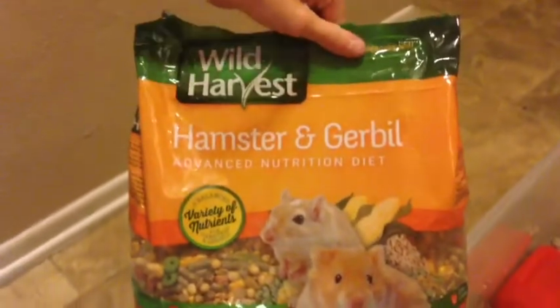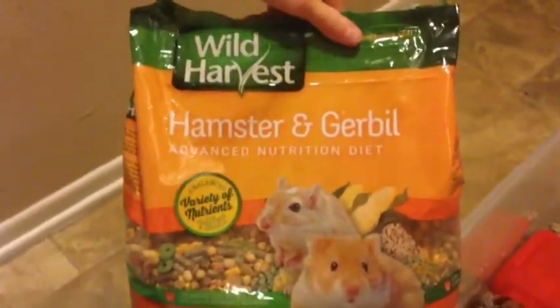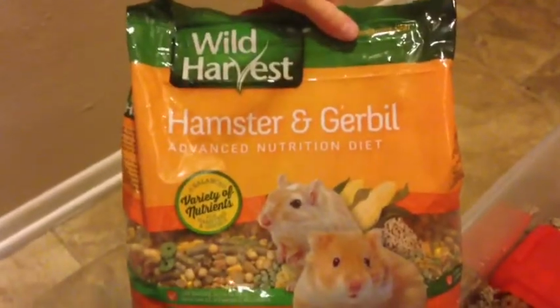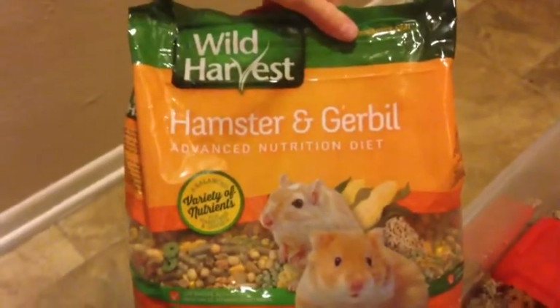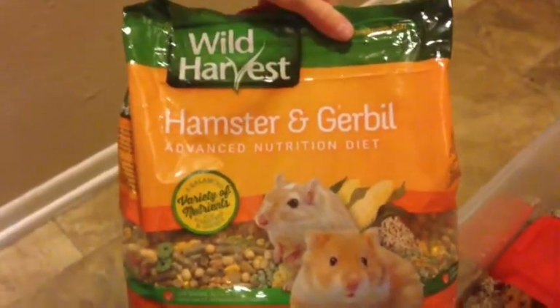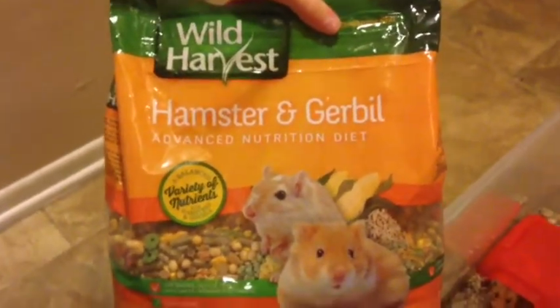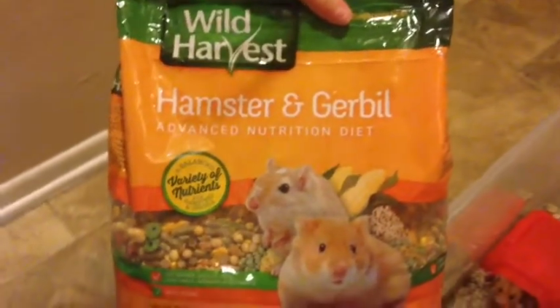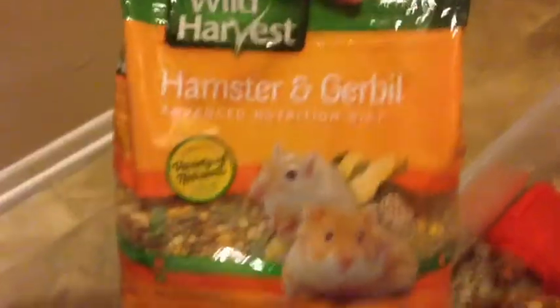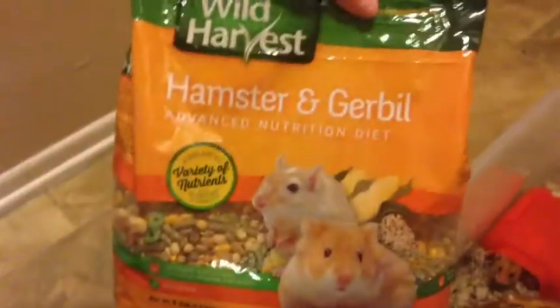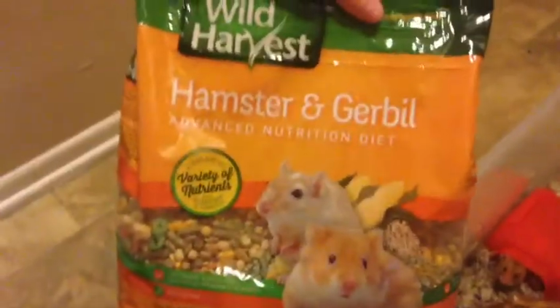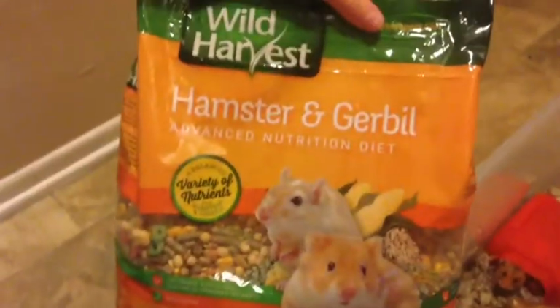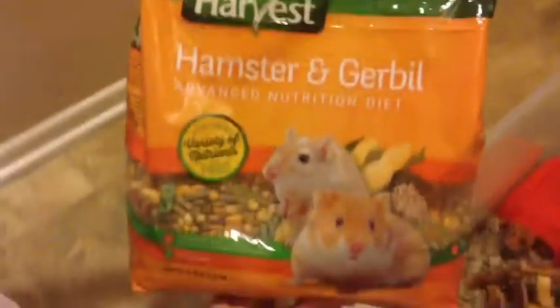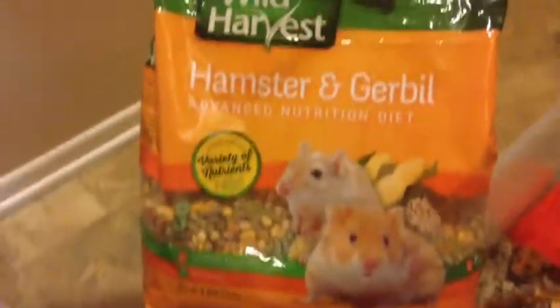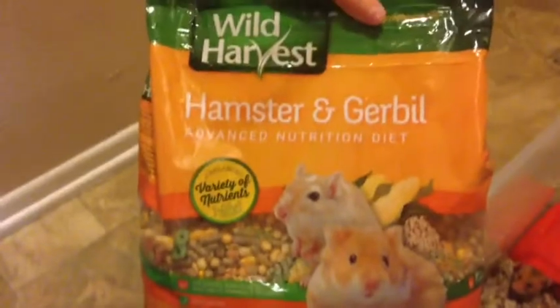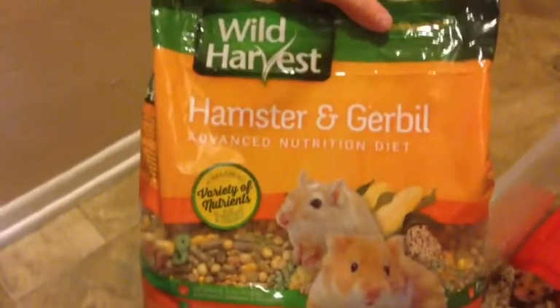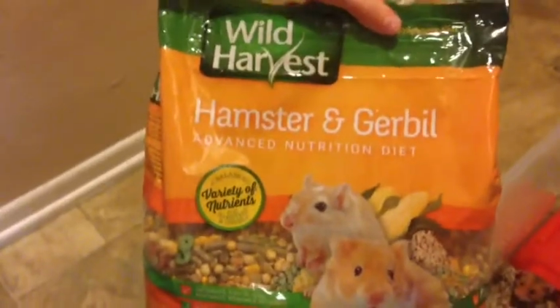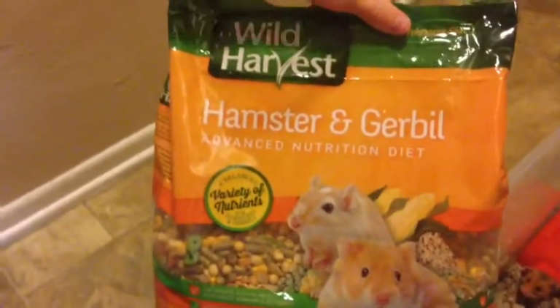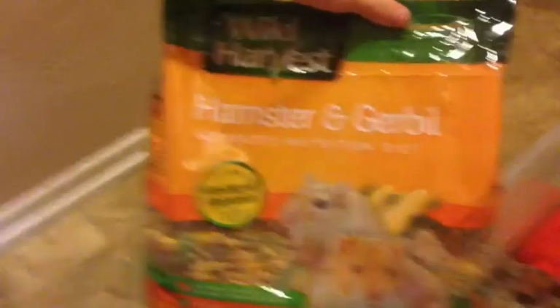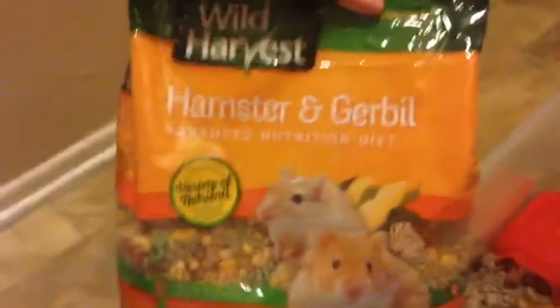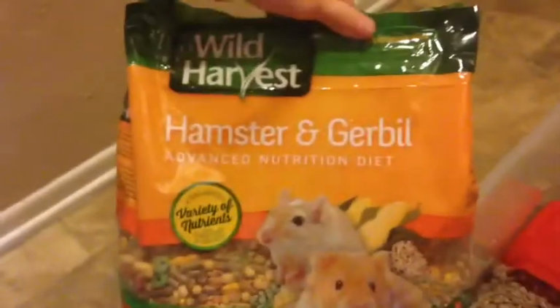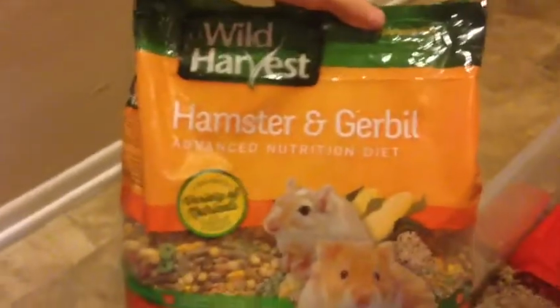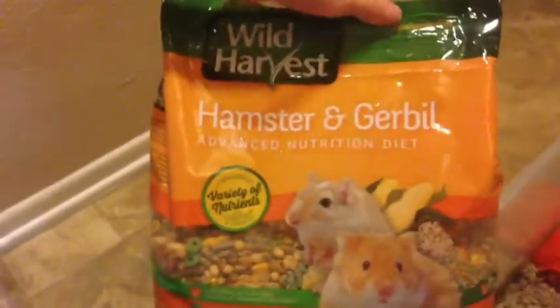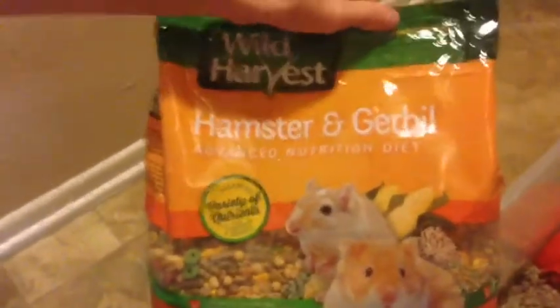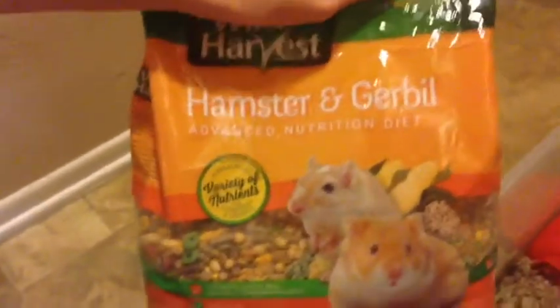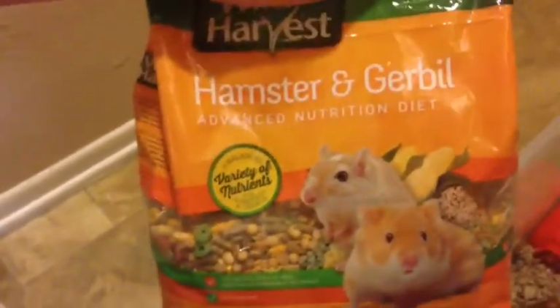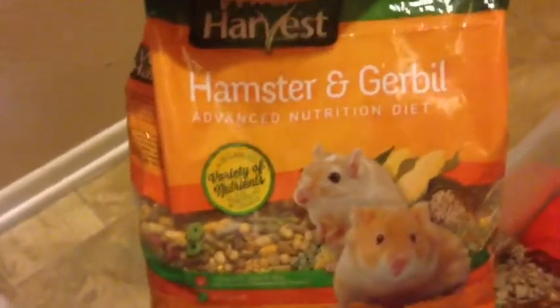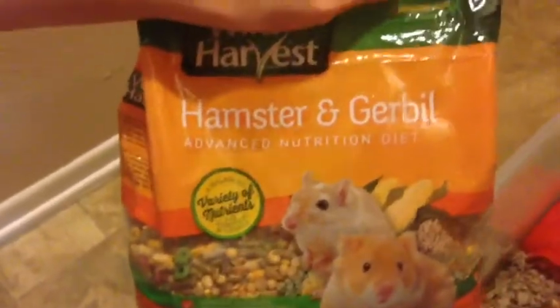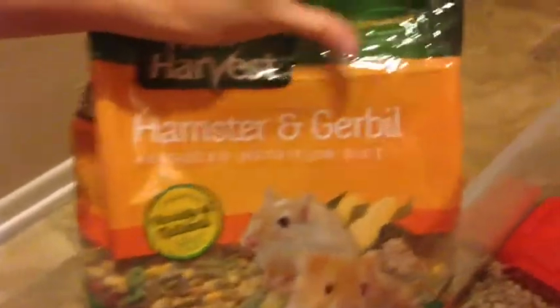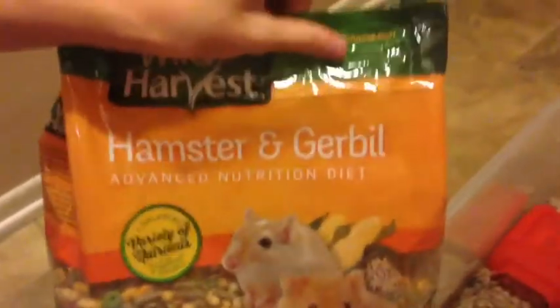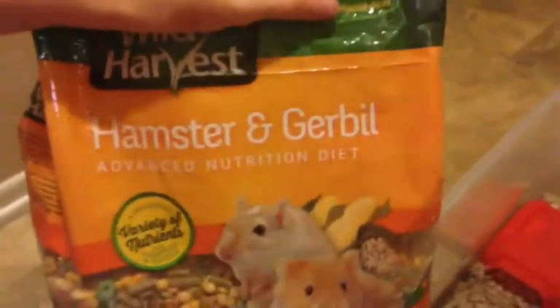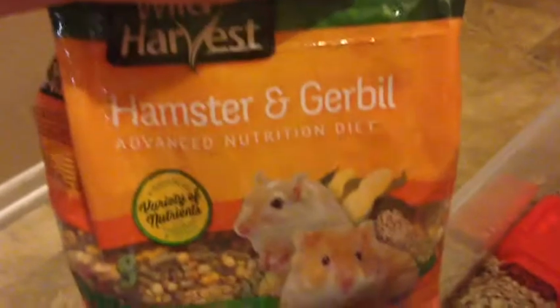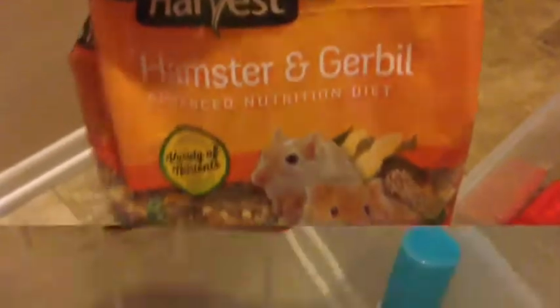The next thing you're going to need is some food. I have wild harvest hamster and gerbil food and it's advanced nutrition diet. Now I'm going to be feeding my hamster.